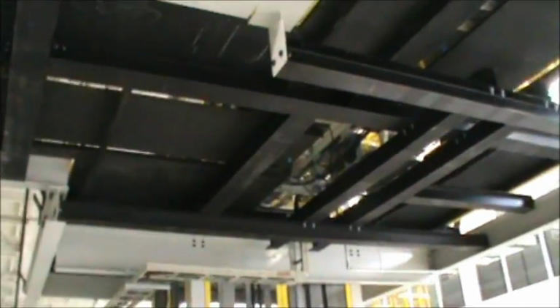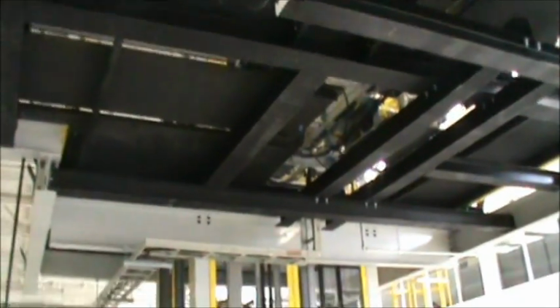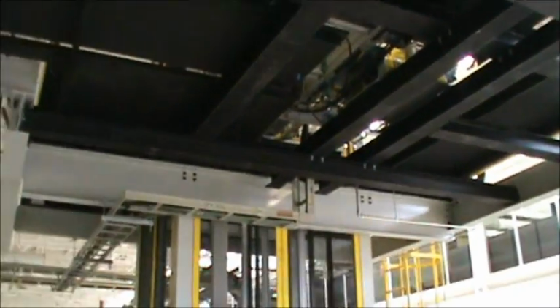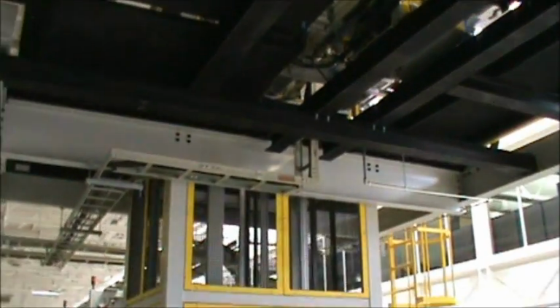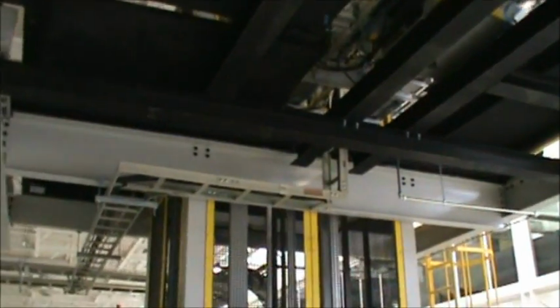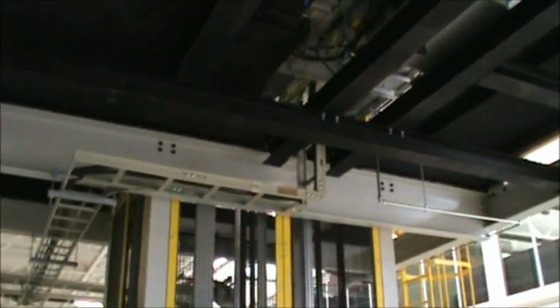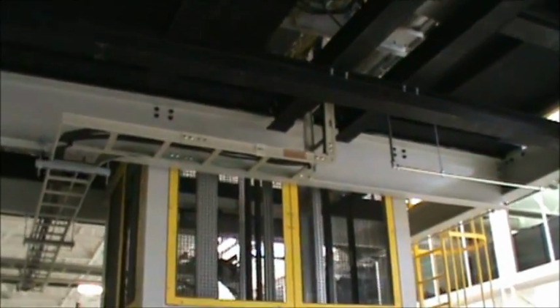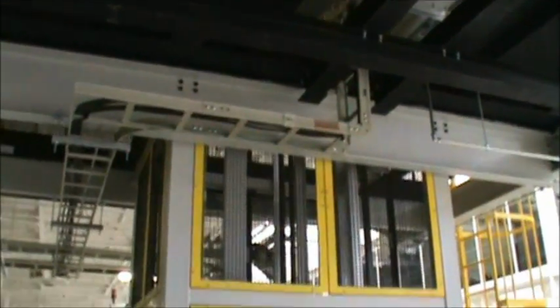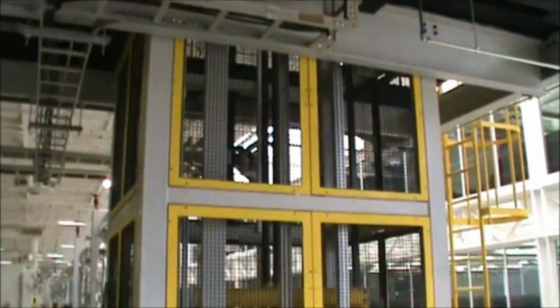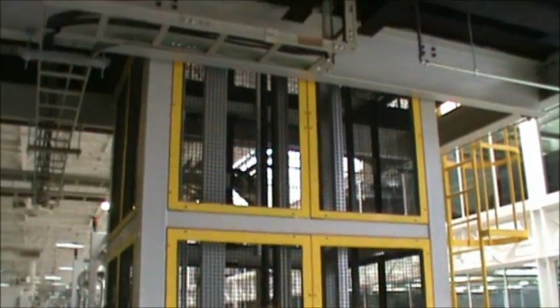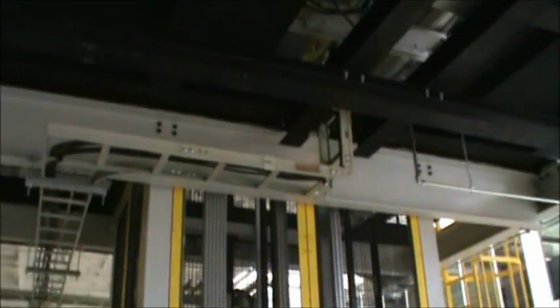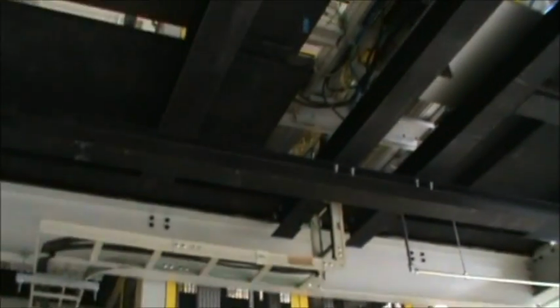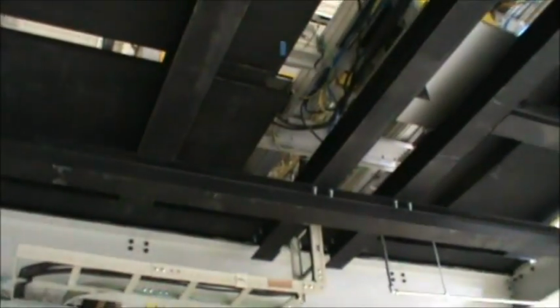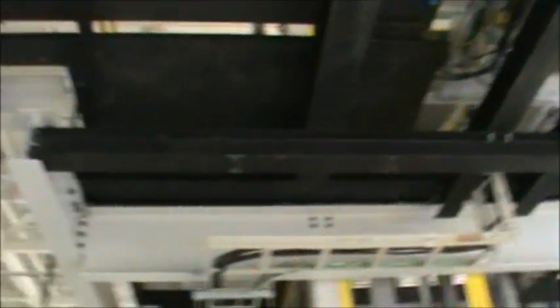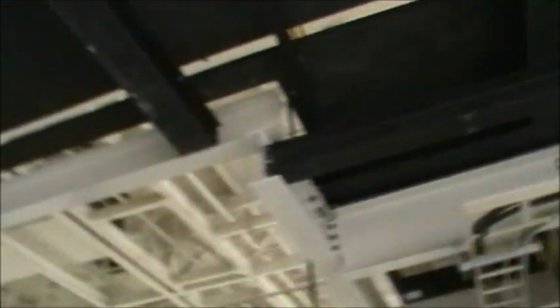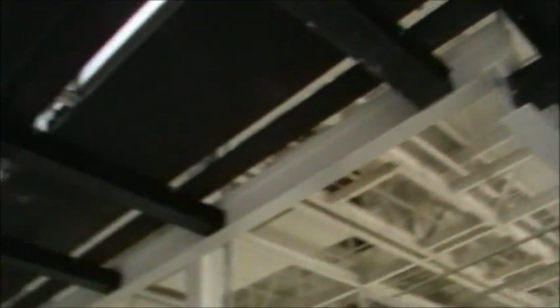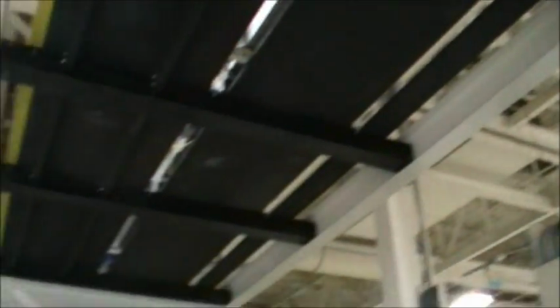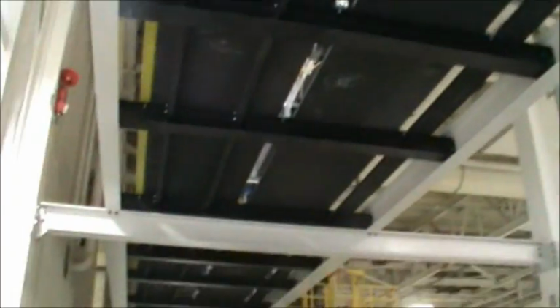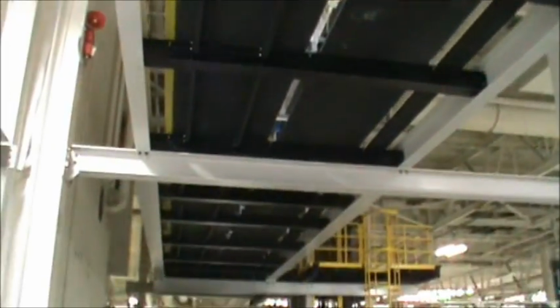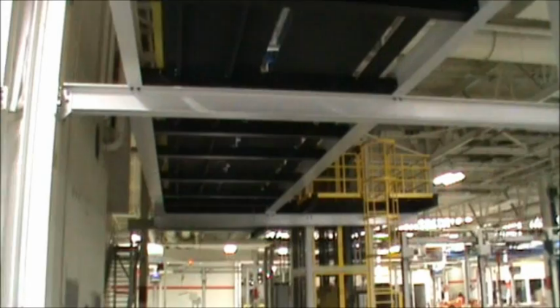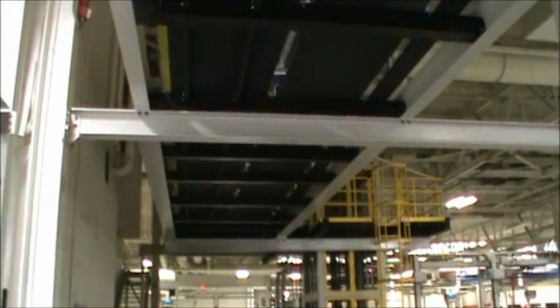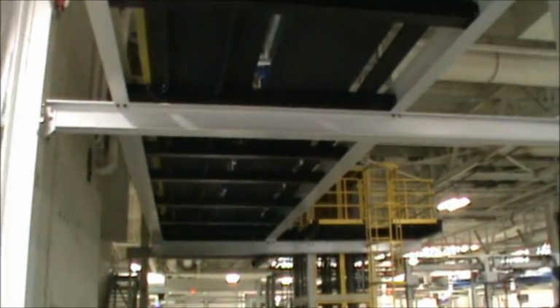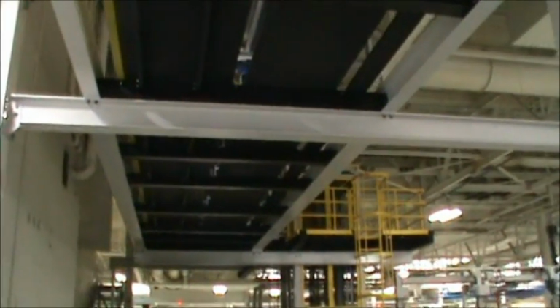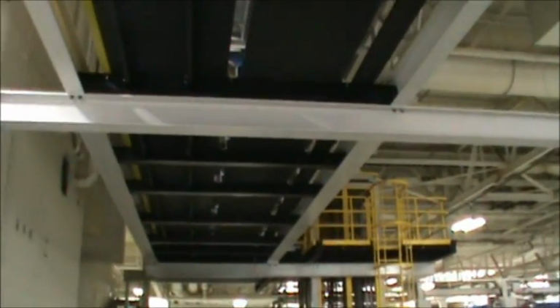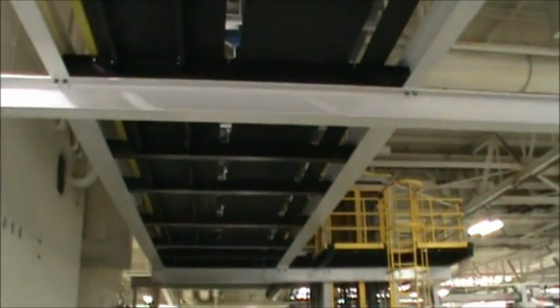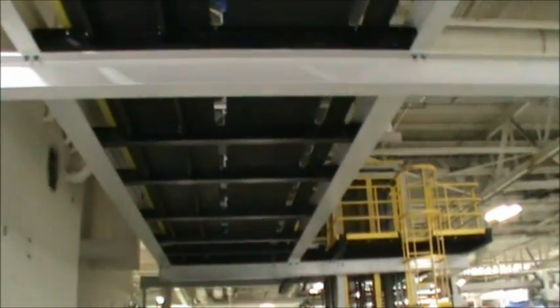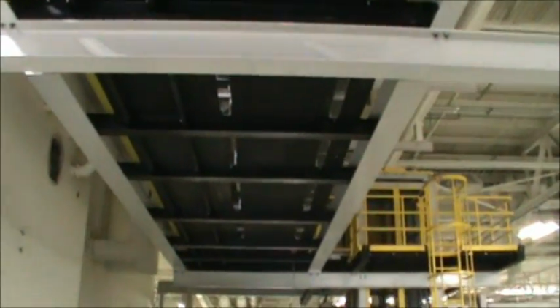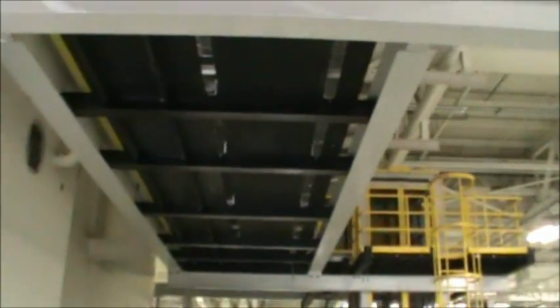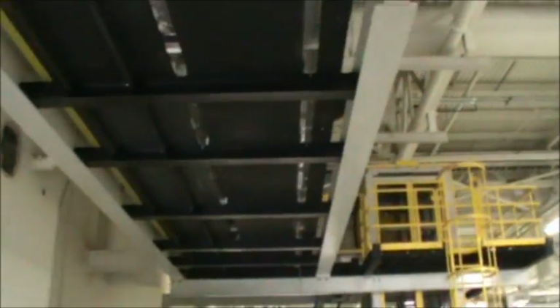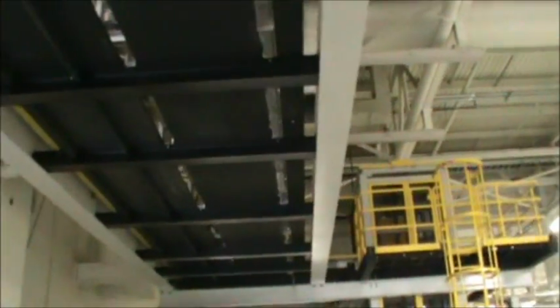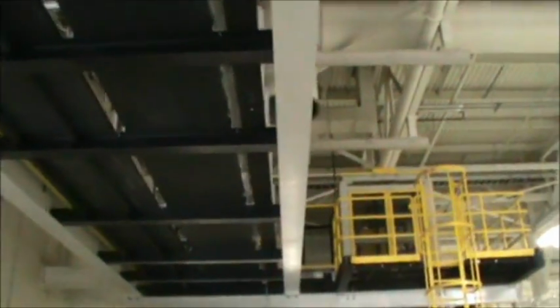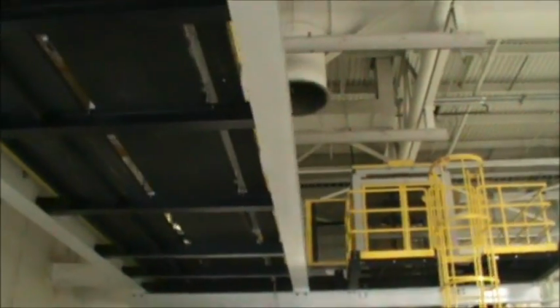These are the elevators where the parts actually come down from the overhead conveying system. There's an elevator at each corner of the structure that takes the large parts back down to the rest of the assembly process.